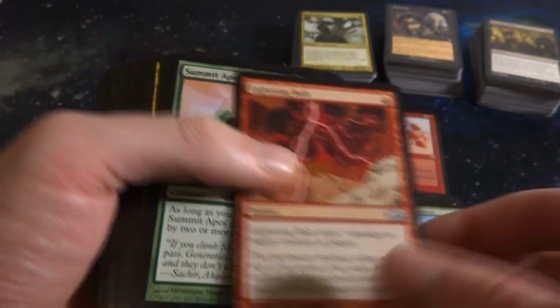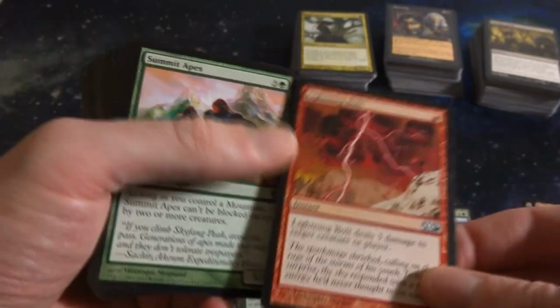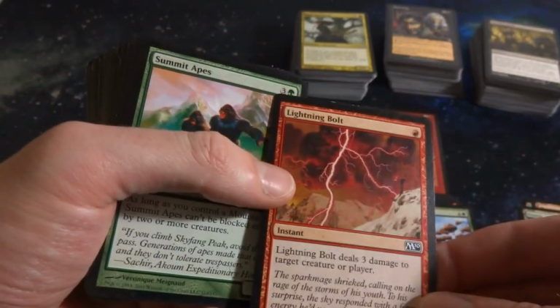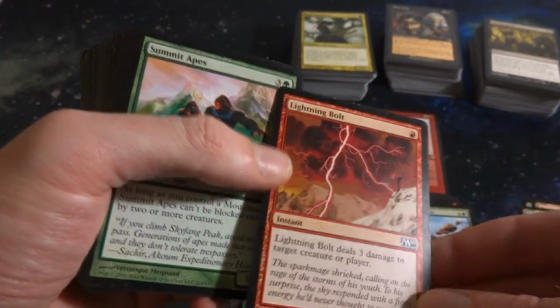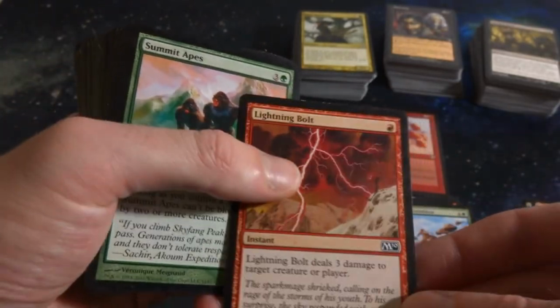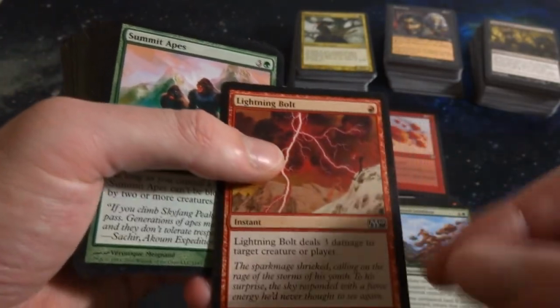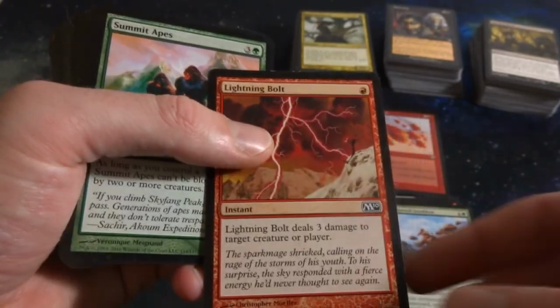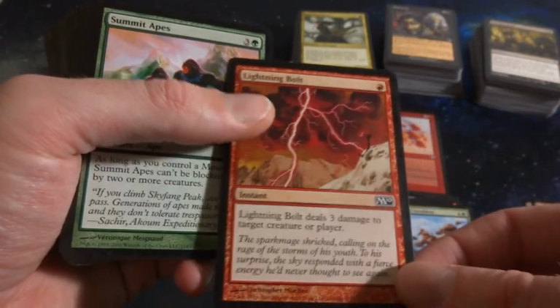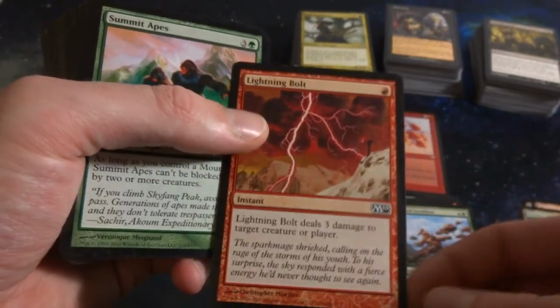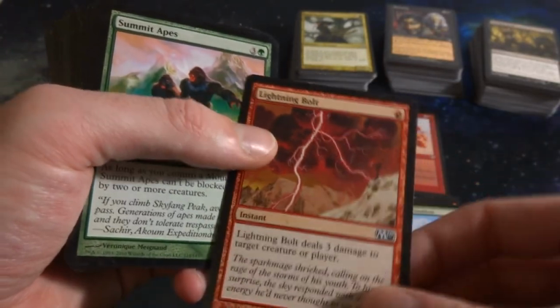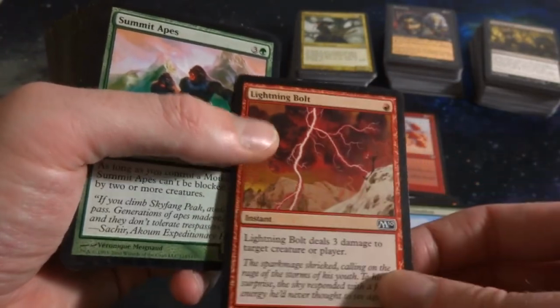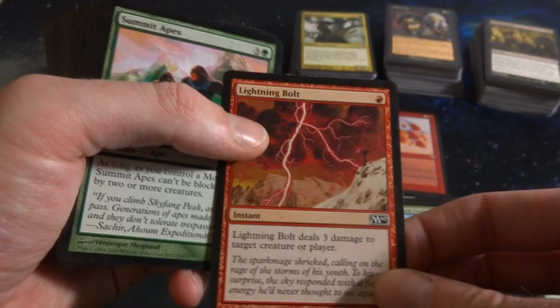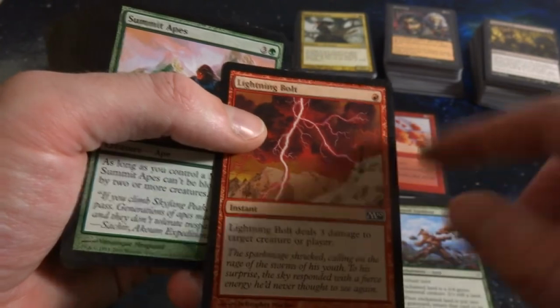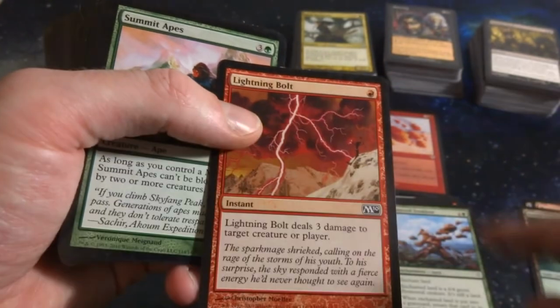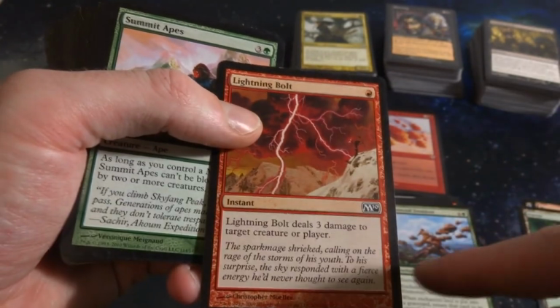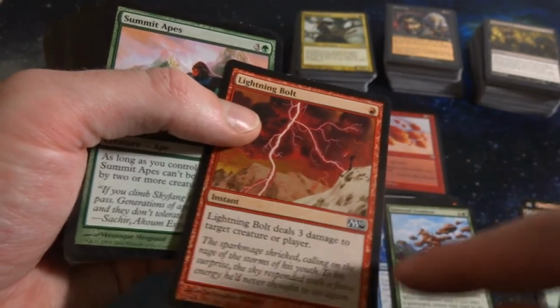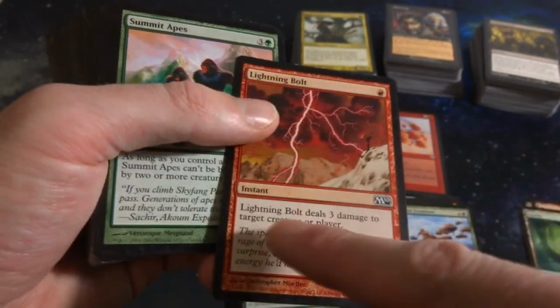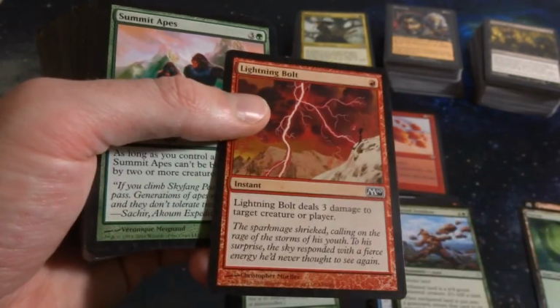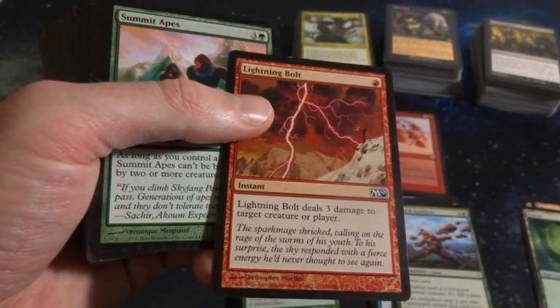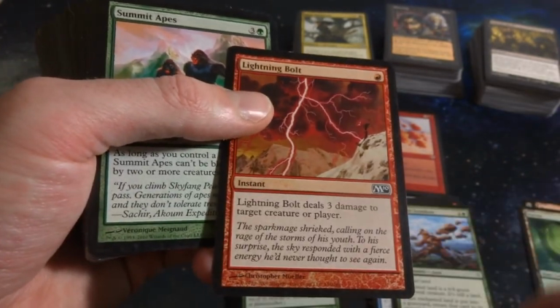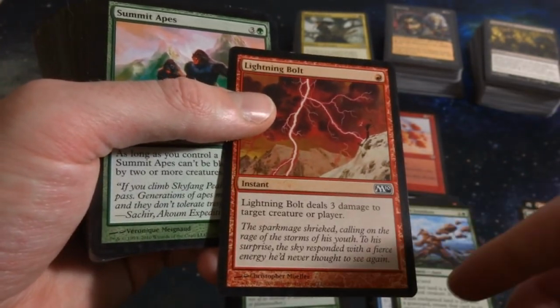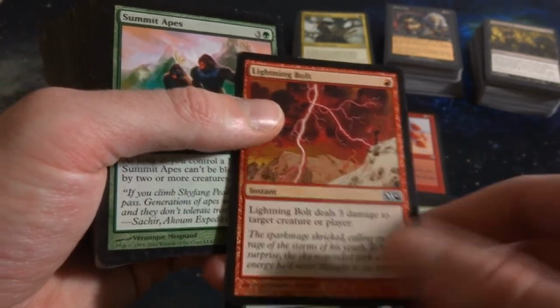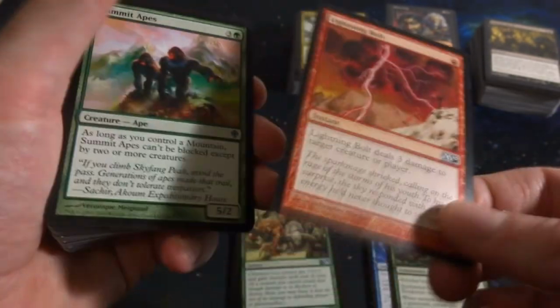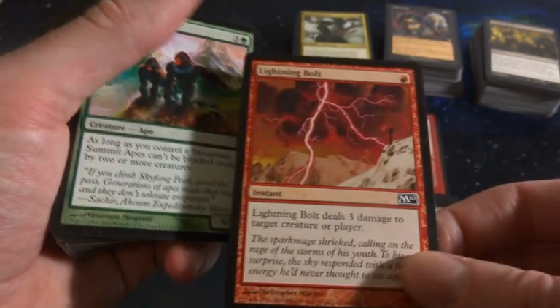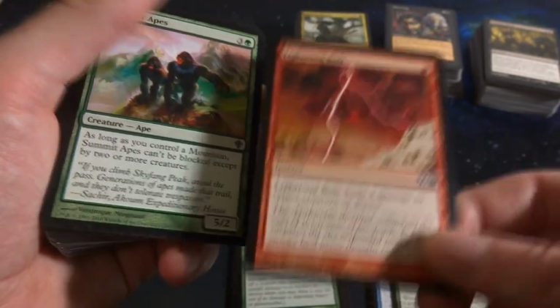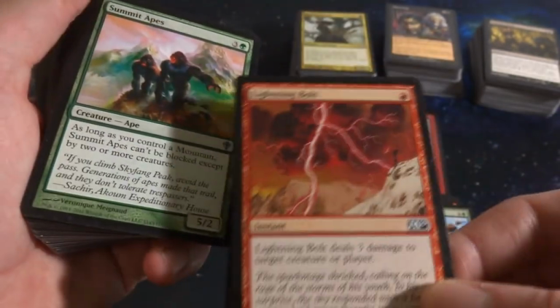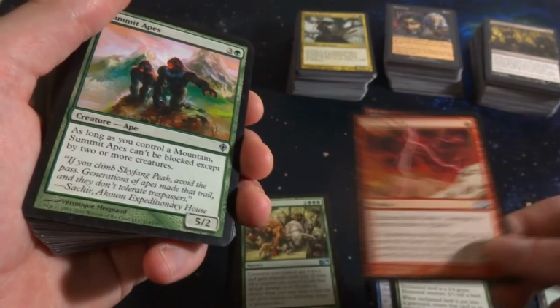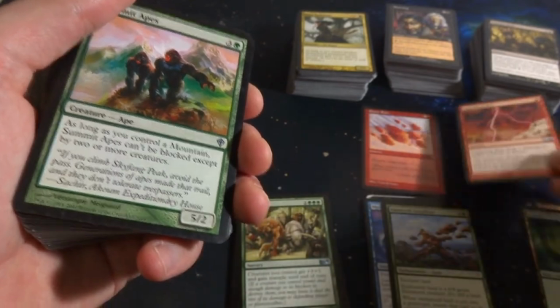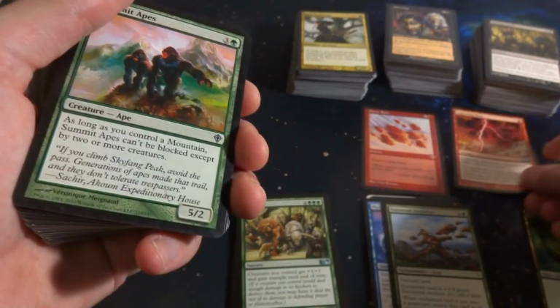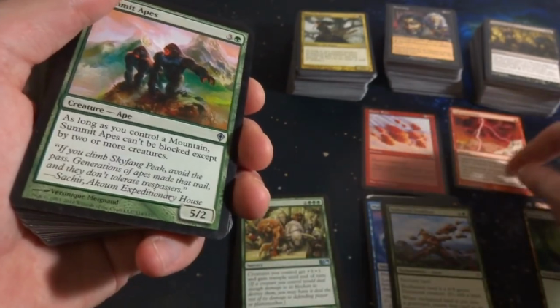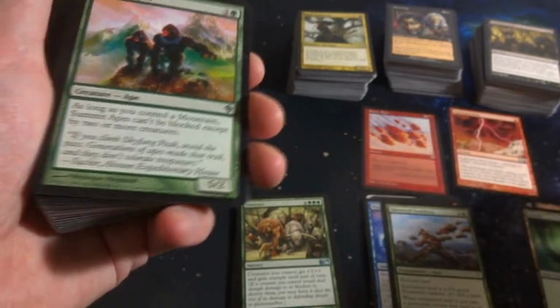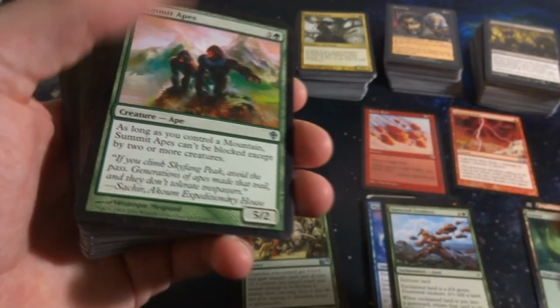Oh nice, got Lightning Bolt! M10 - I didn't know Lightning Bolt was in M10. Great common, super iconic. One red mana, deals three damage to target creature or player. Very cool, I like that. I'll set this up there - great common.